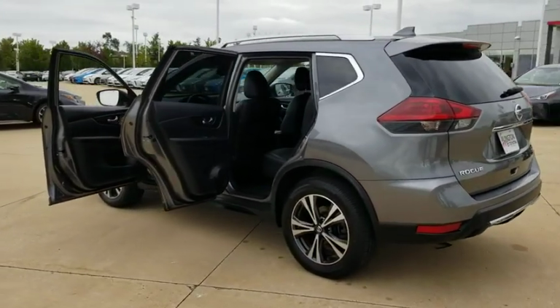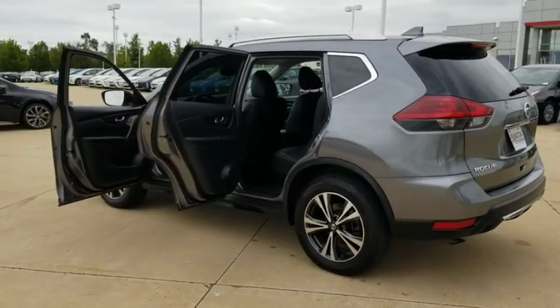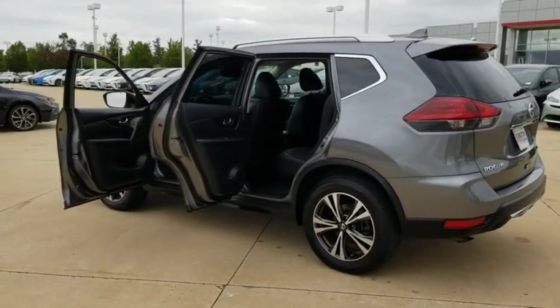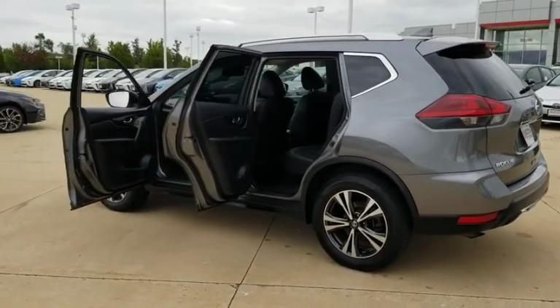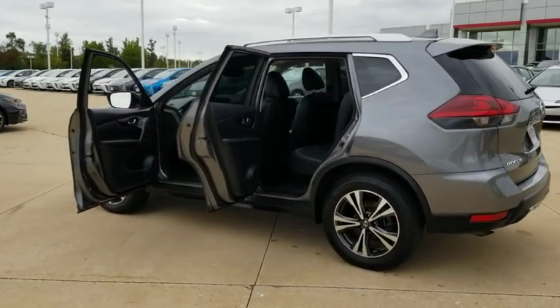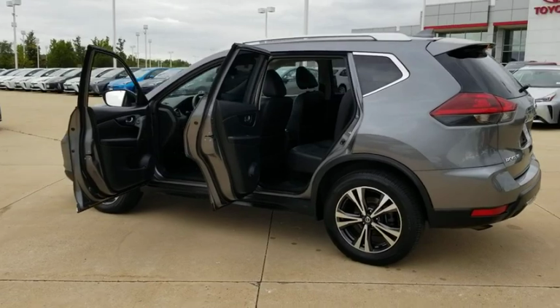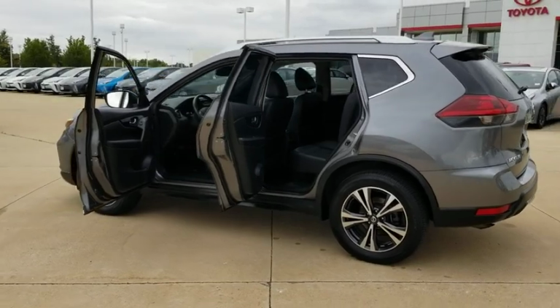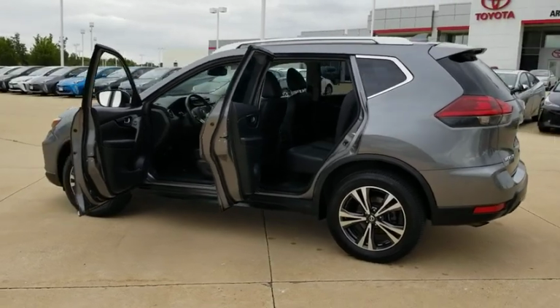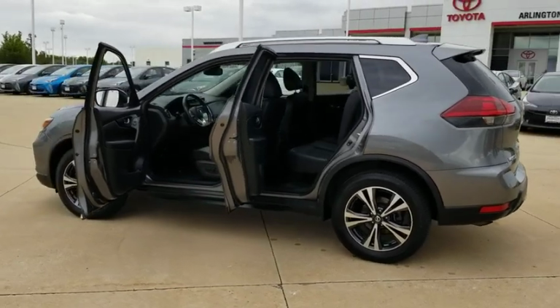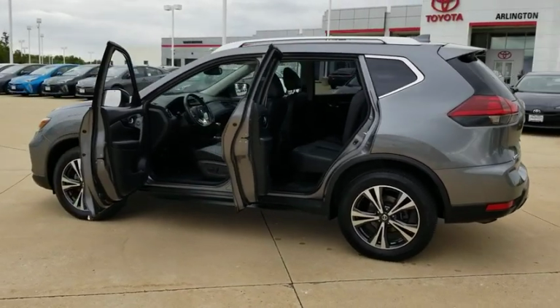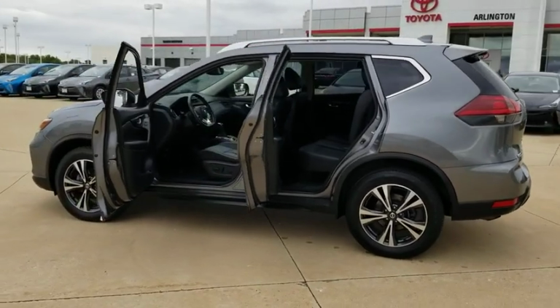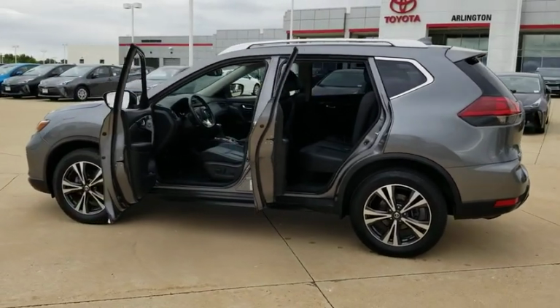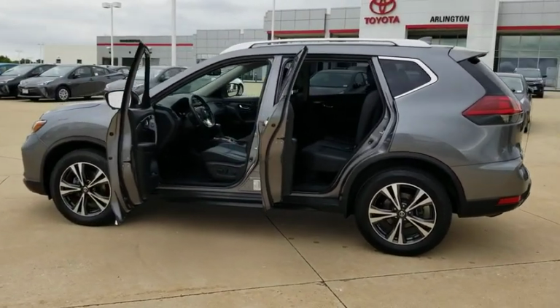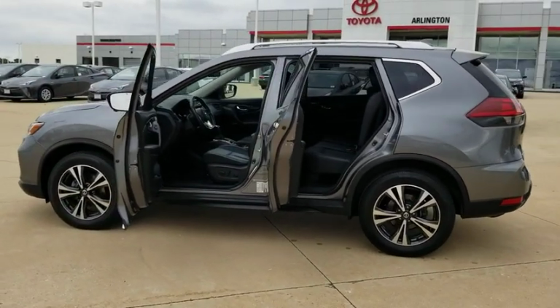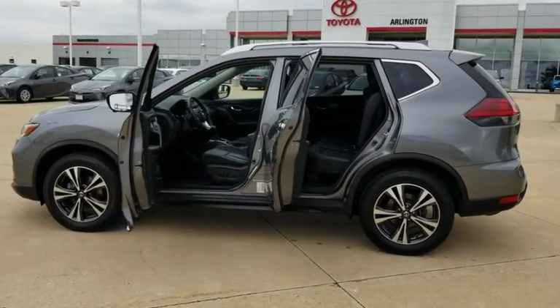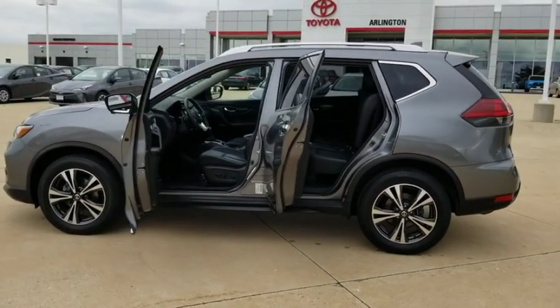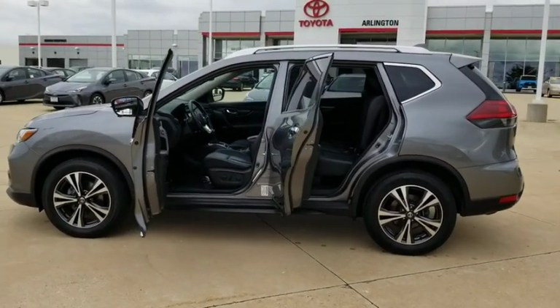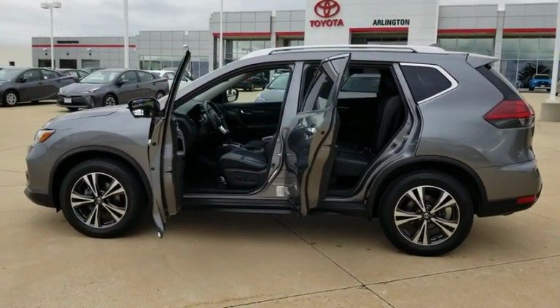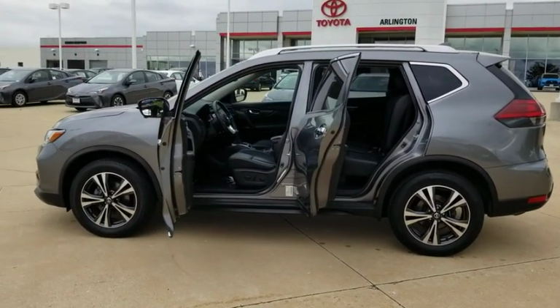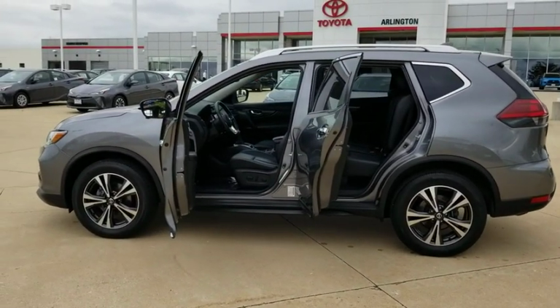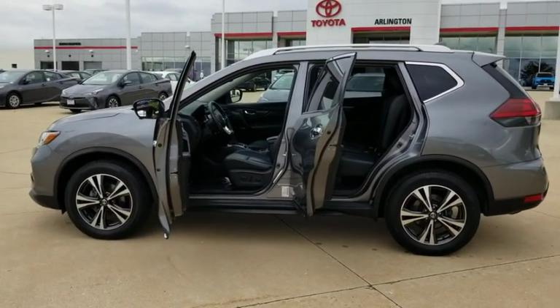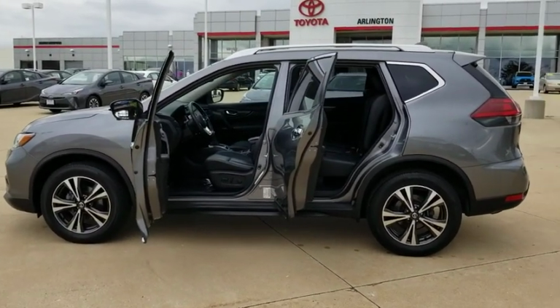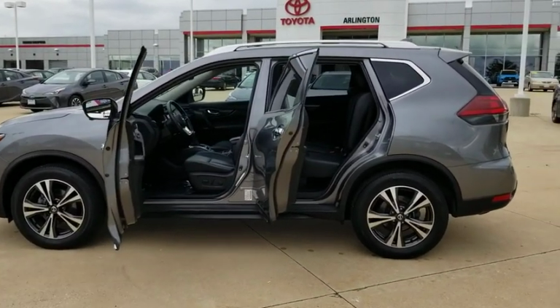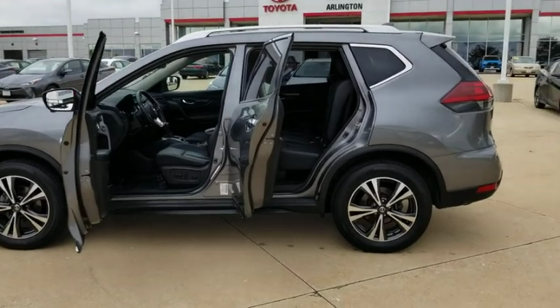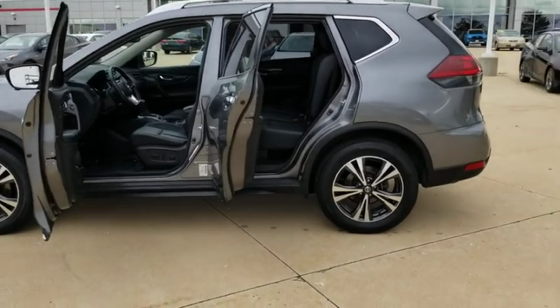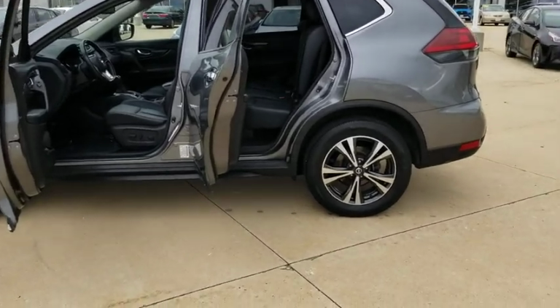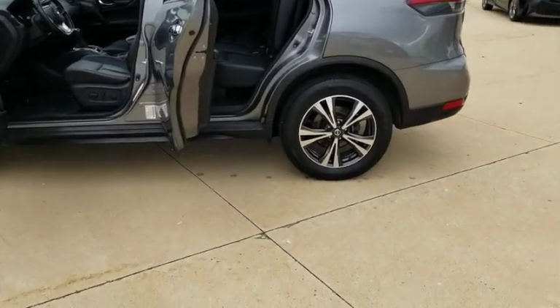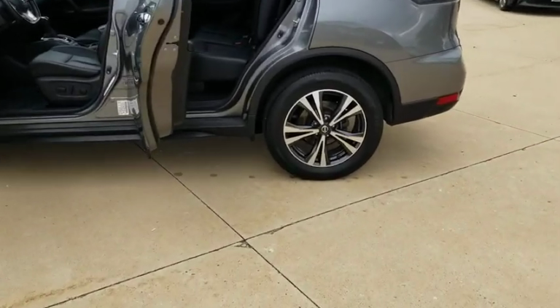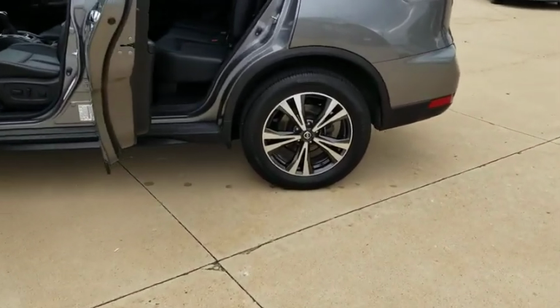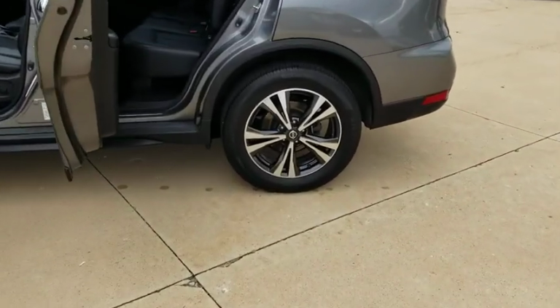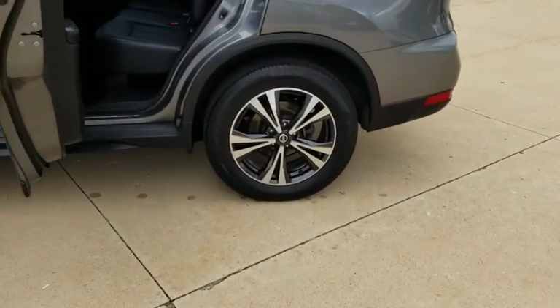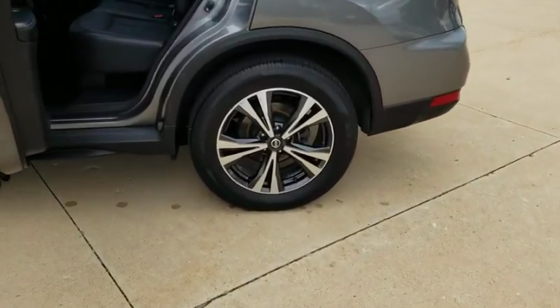Navigation system, power liftgate, keyless entry, remote engine start, steering wheel audio controls, all-wheel drive, traction control, stability control.